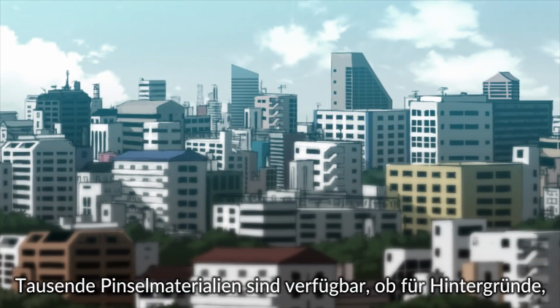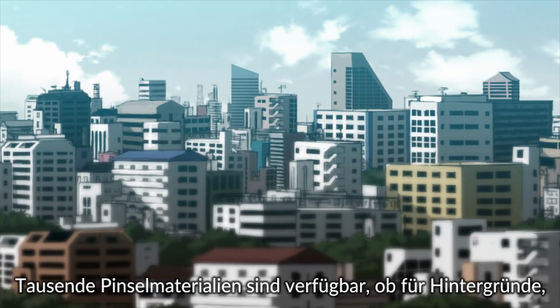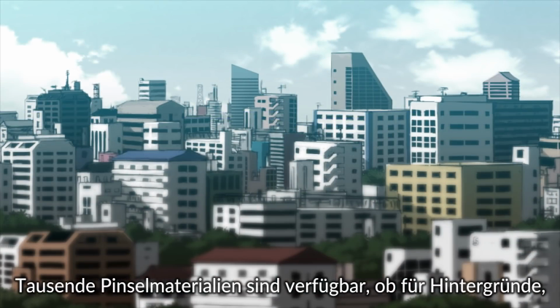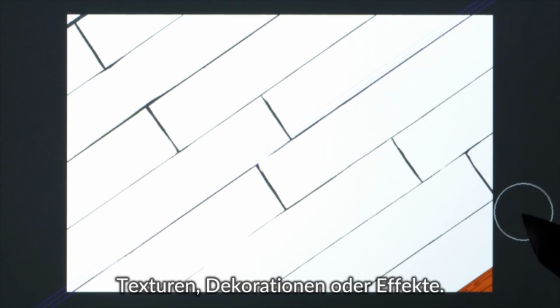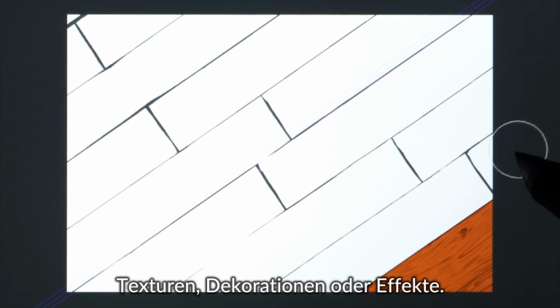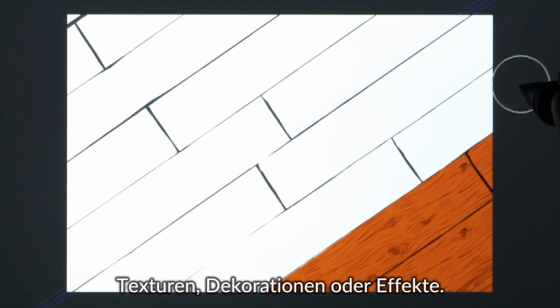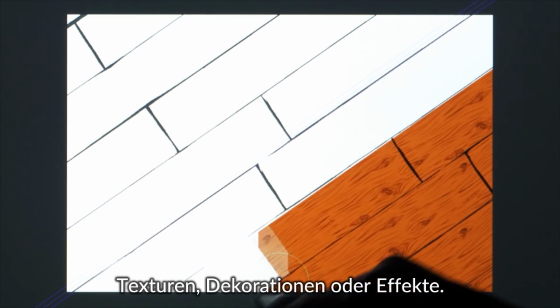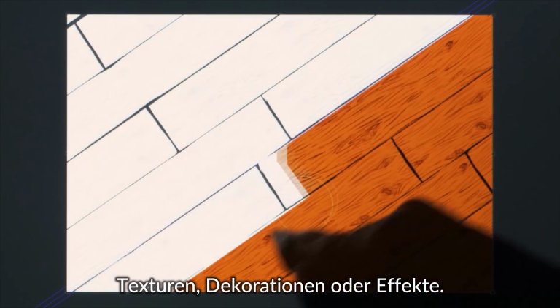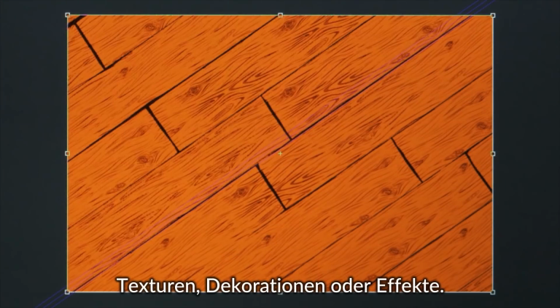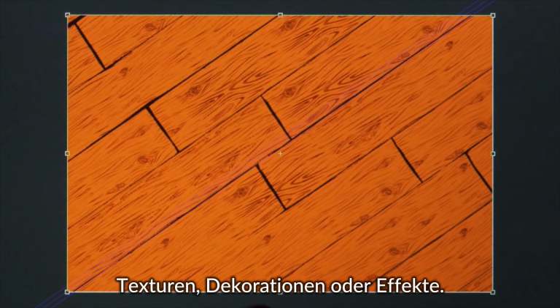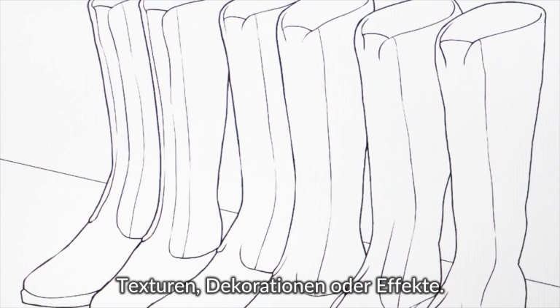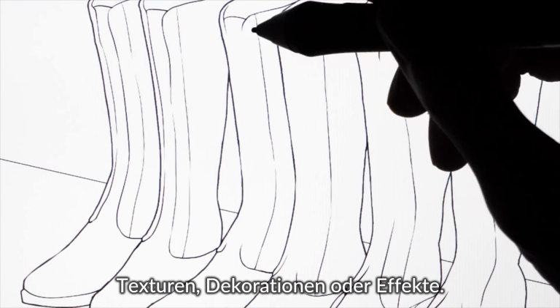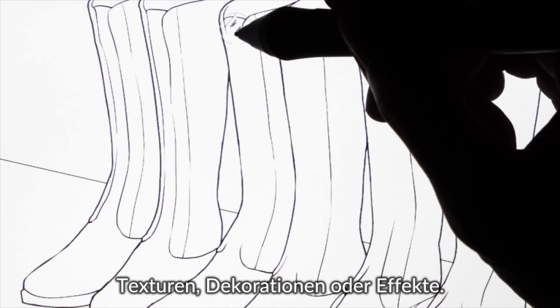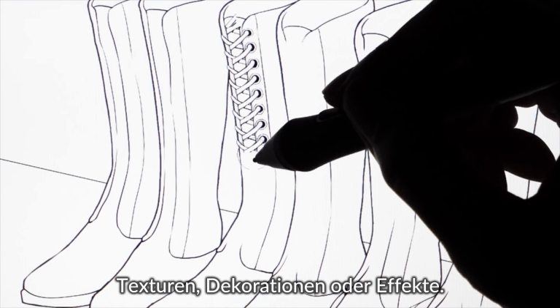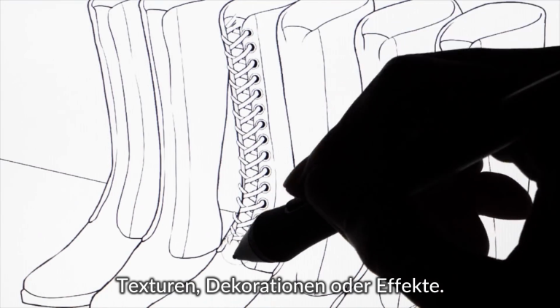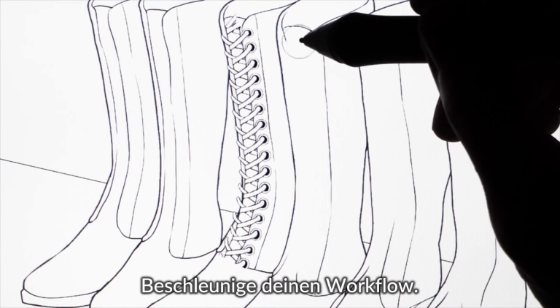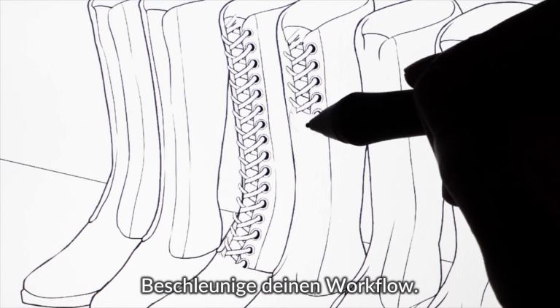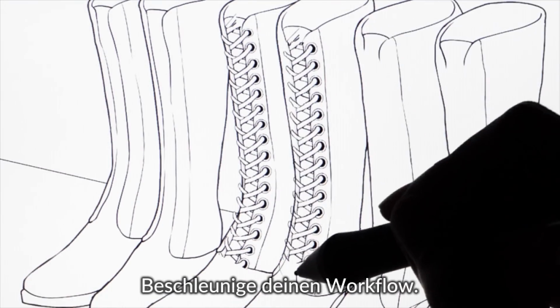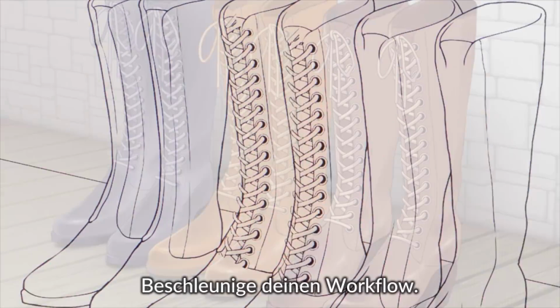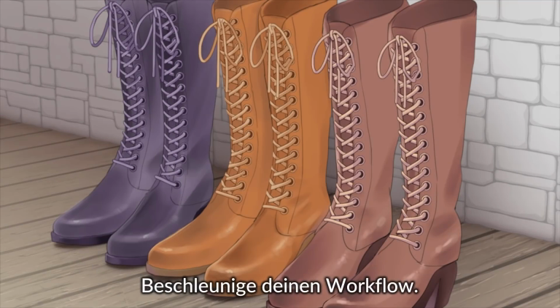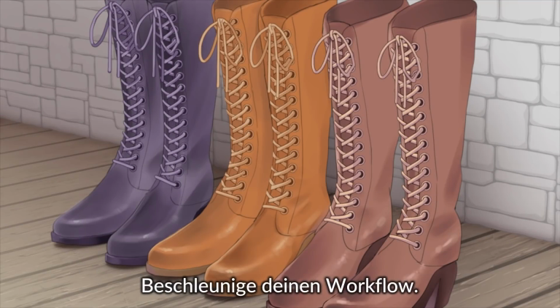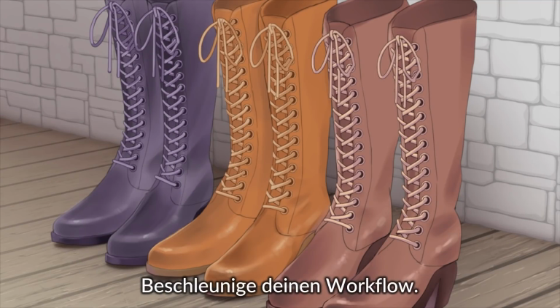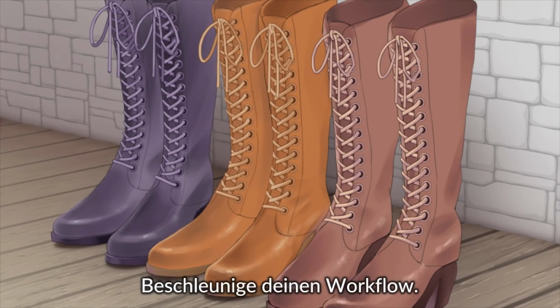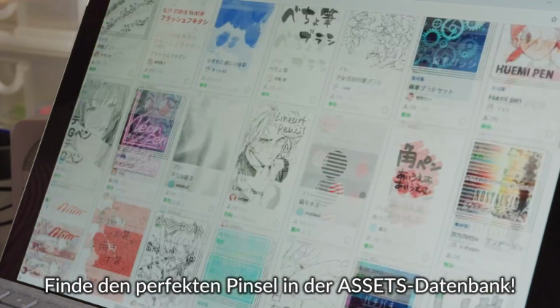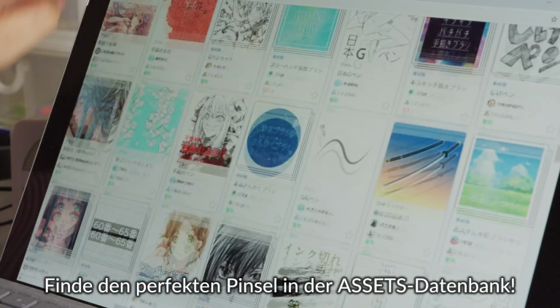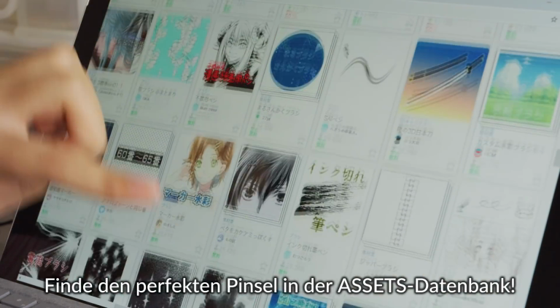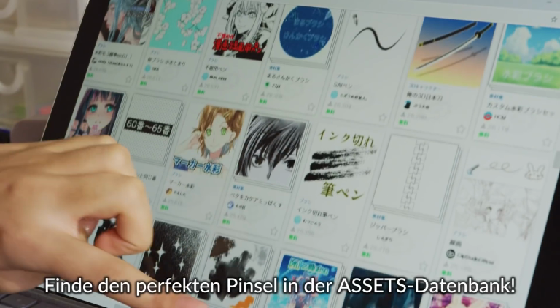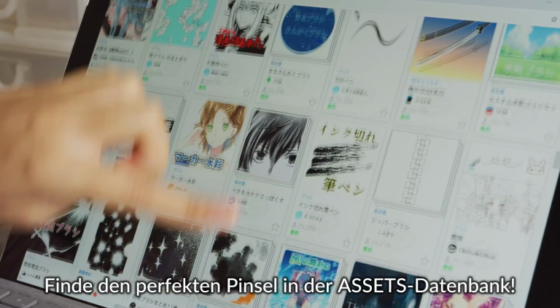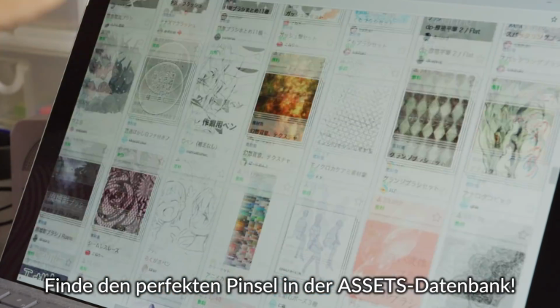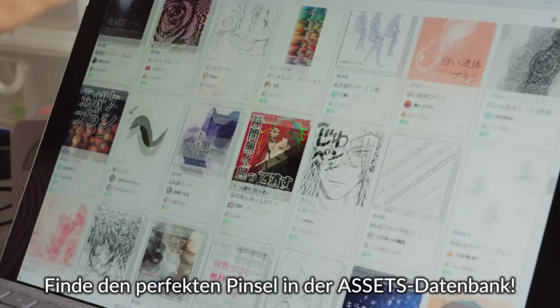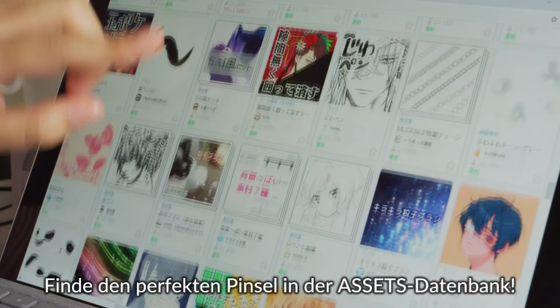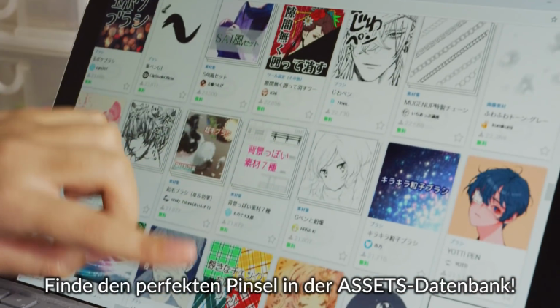For backgrounds, textures, decorations, and effects, you can also speed up your workflow. Check out the assets library to find that perfect brush.